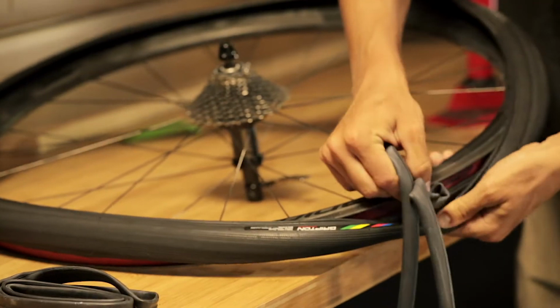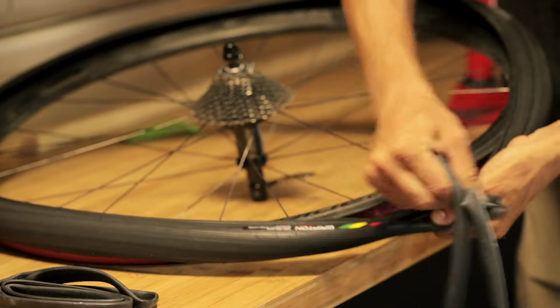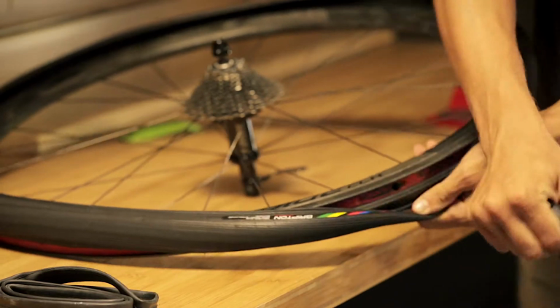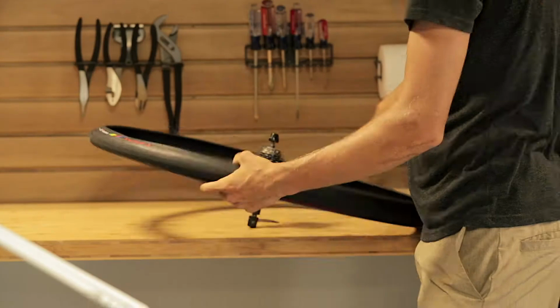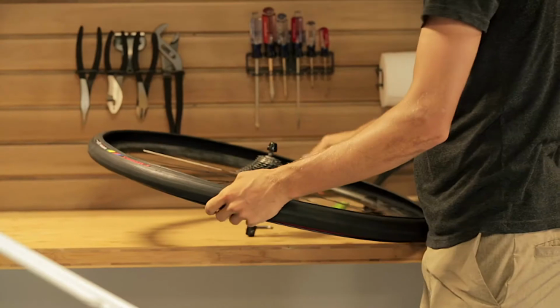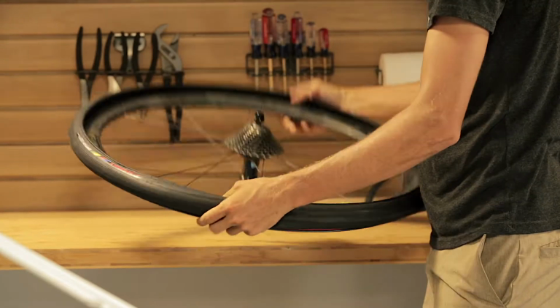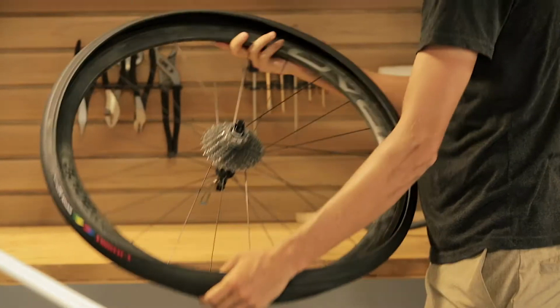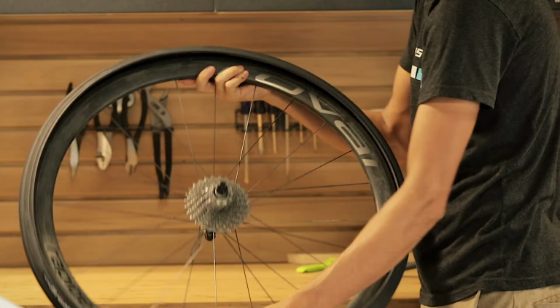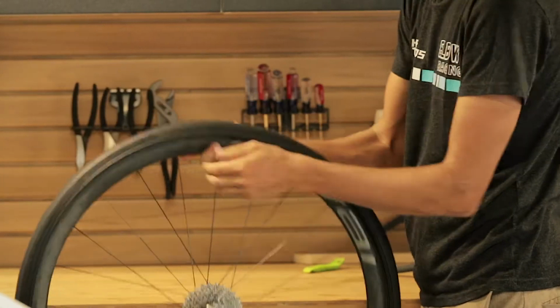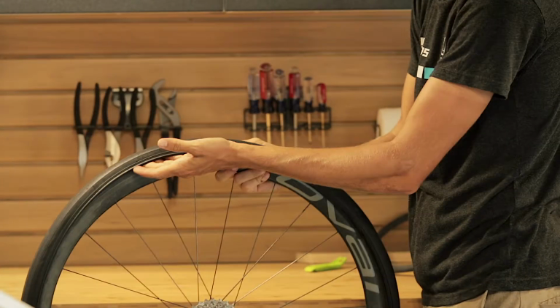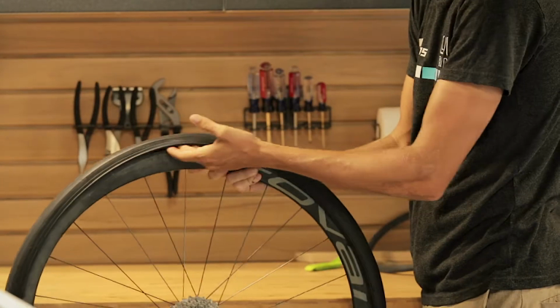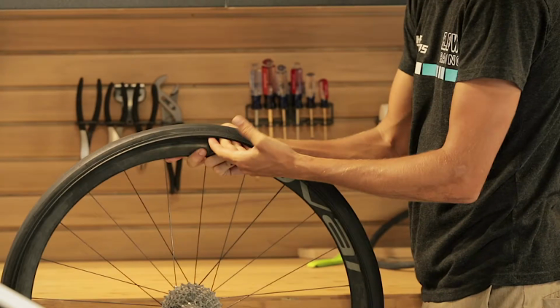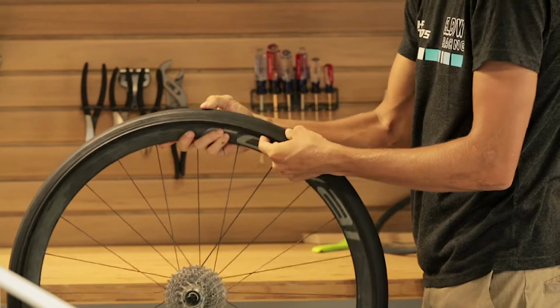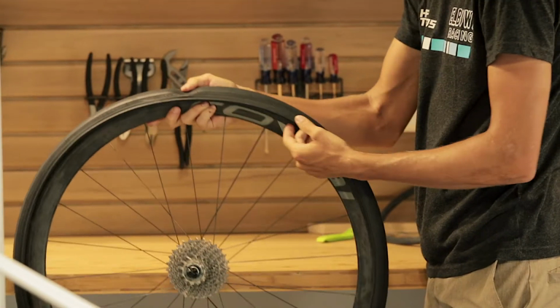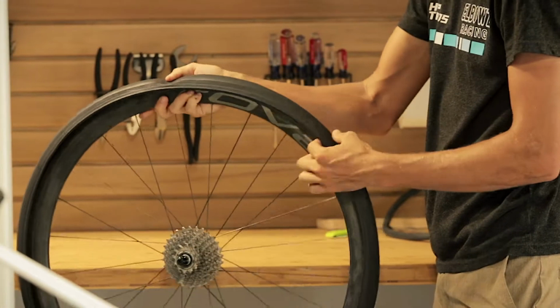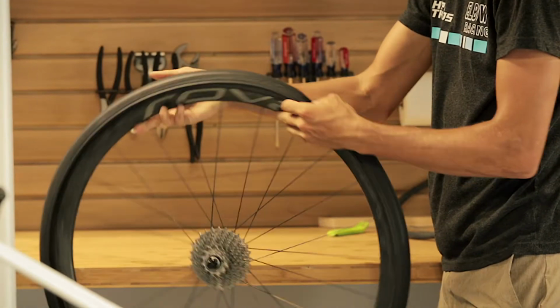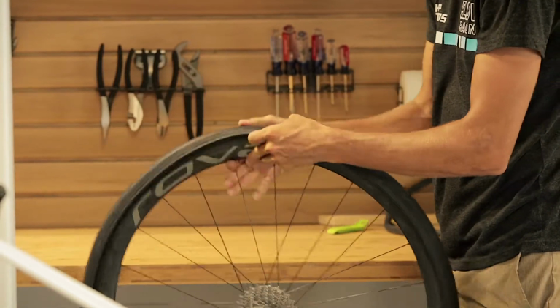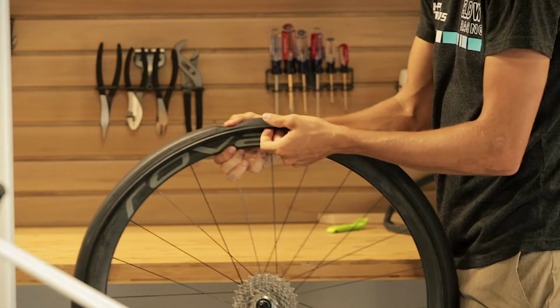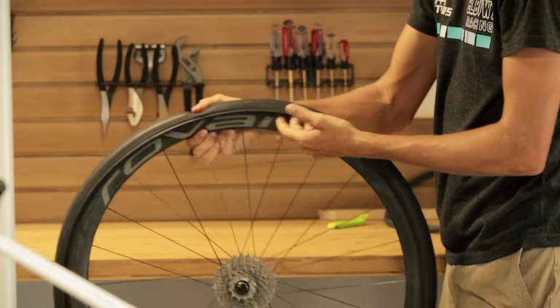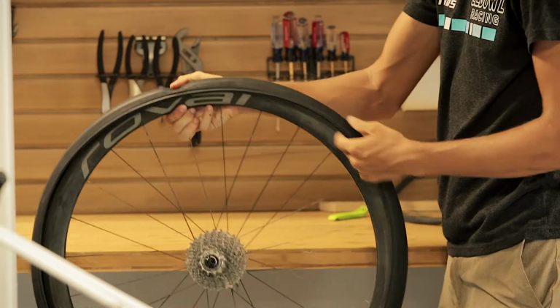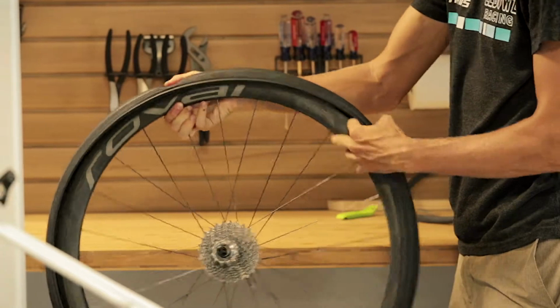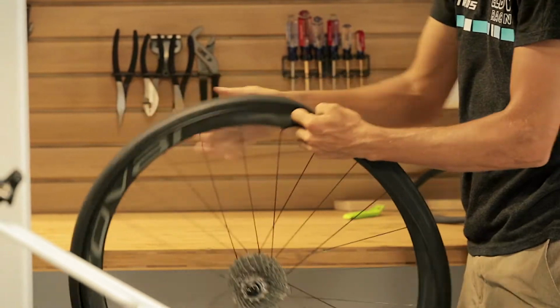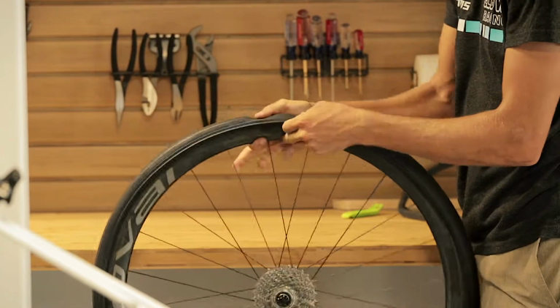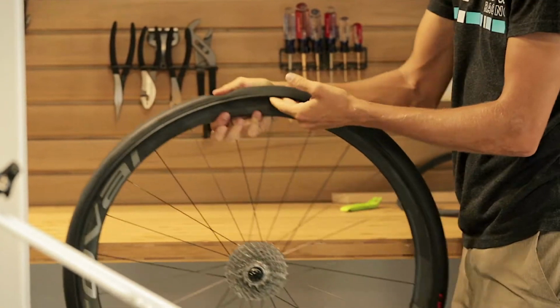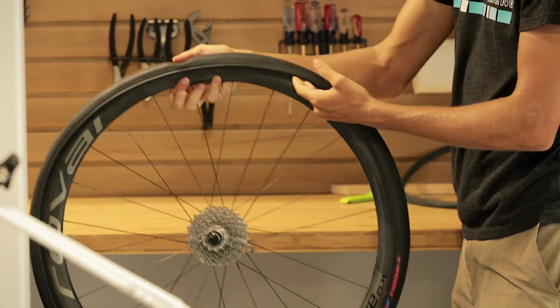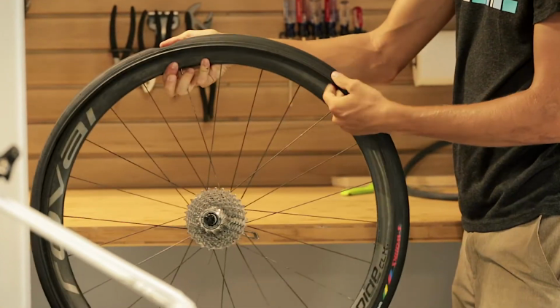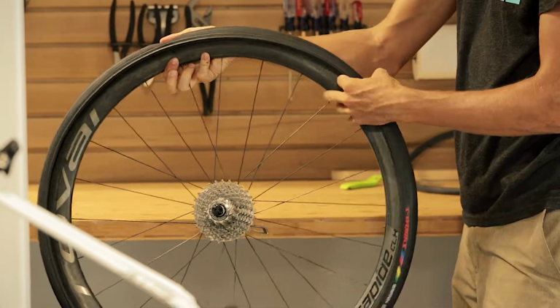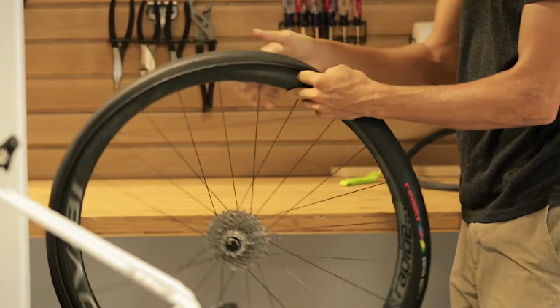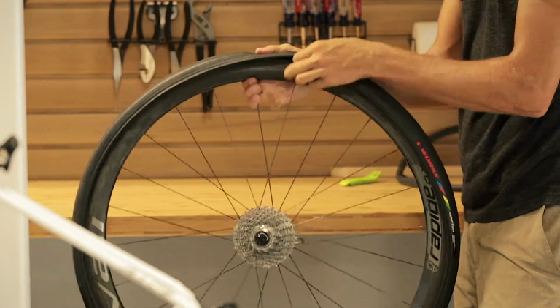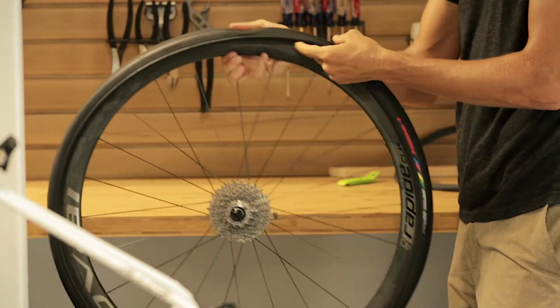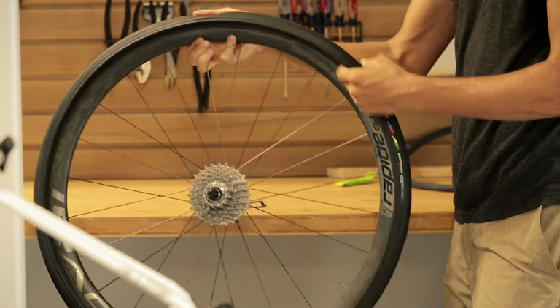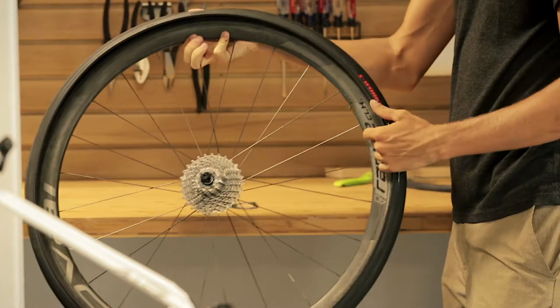Just make sure to inspect the inside of the tire for whatever punctured your tube. The object that punctured your tube will sometimes be stuck in the tire, and if you don't remove it, it will puncture the new tube you put in.